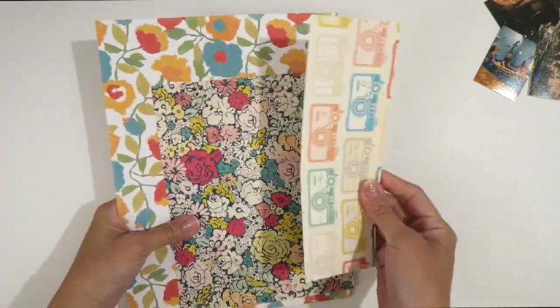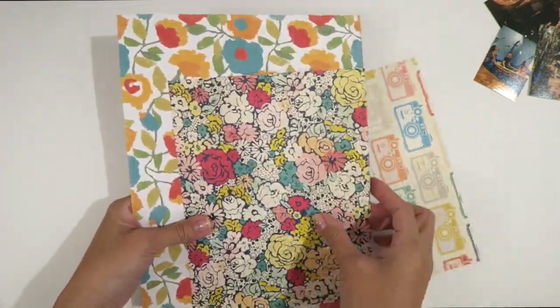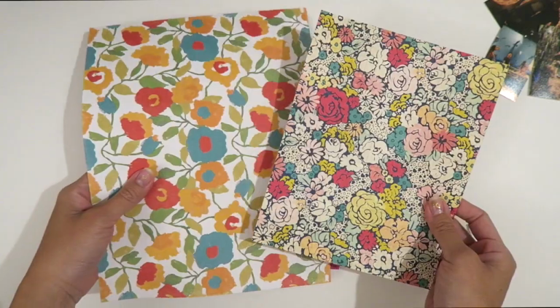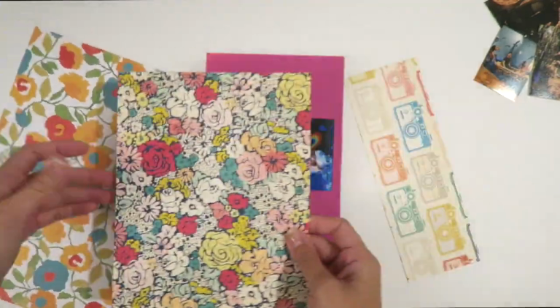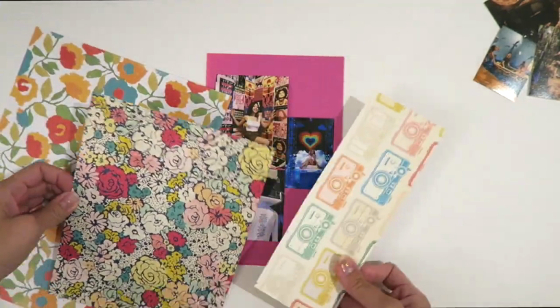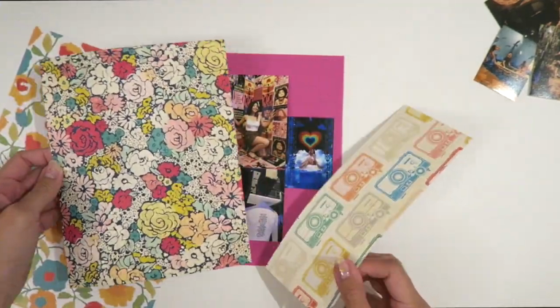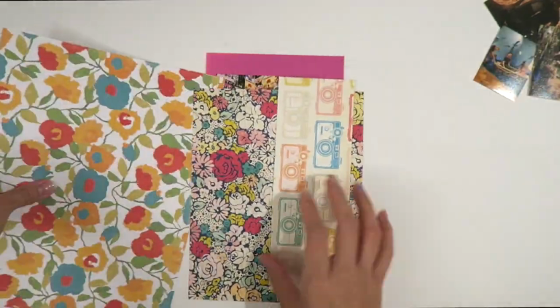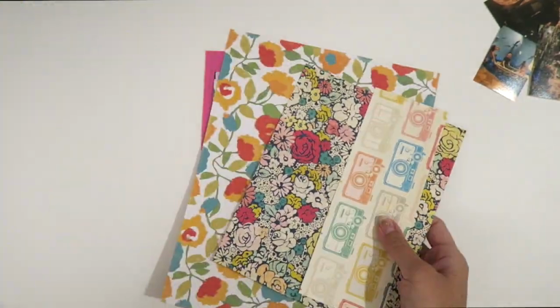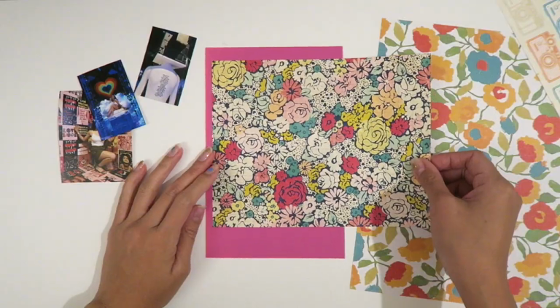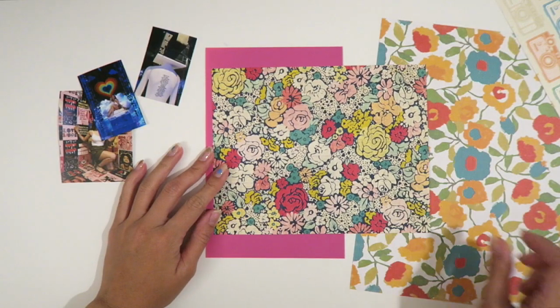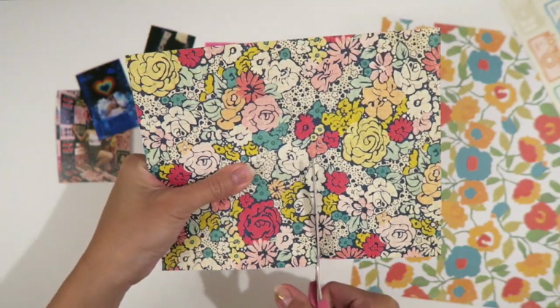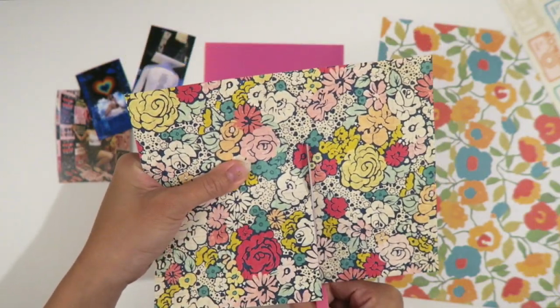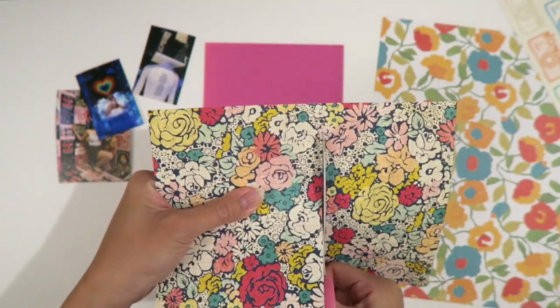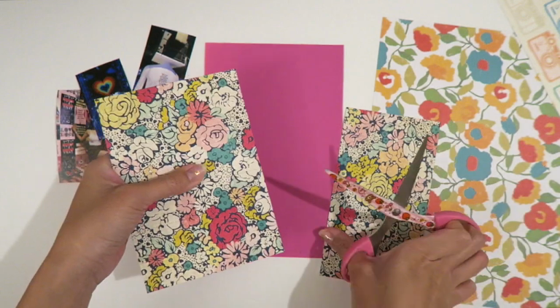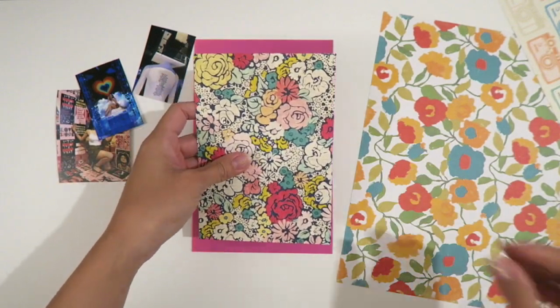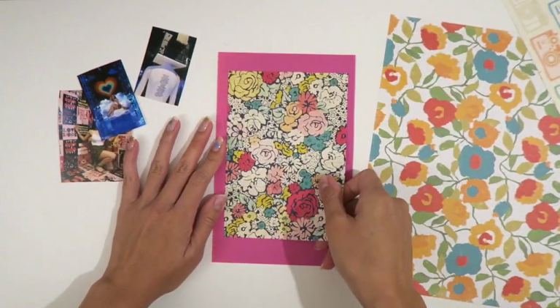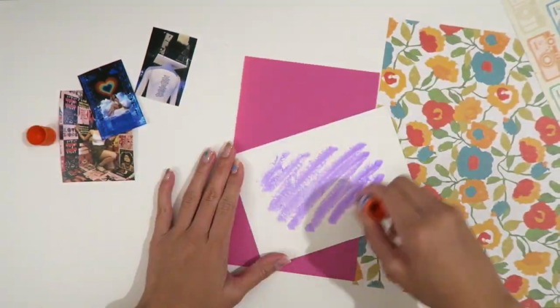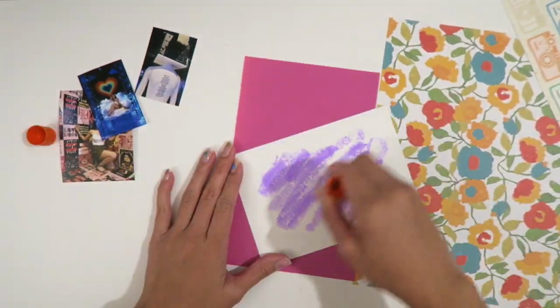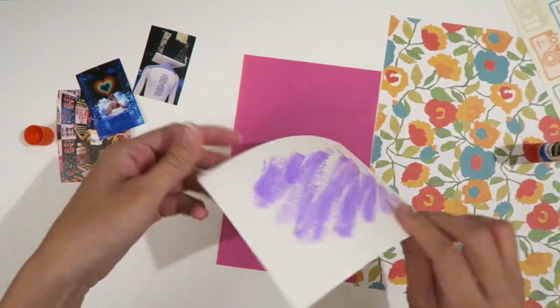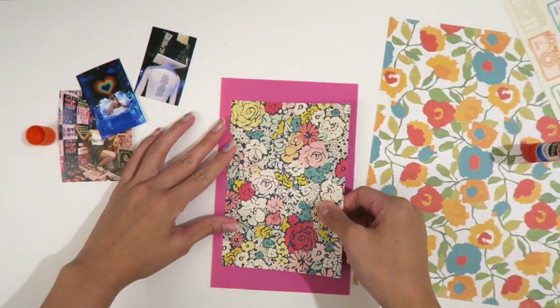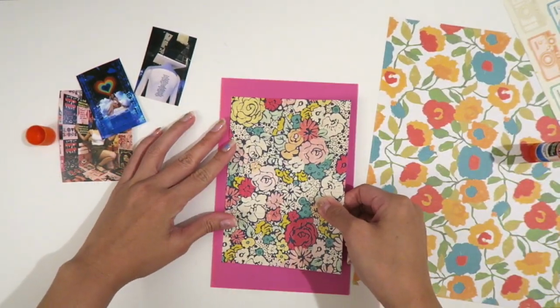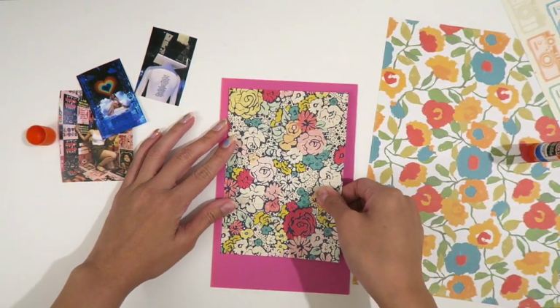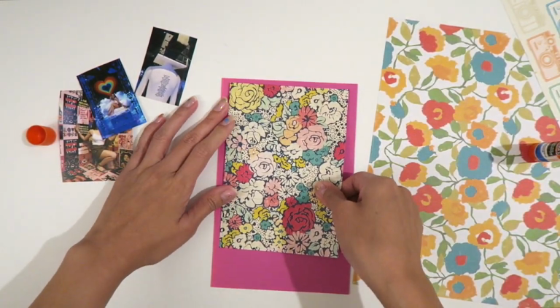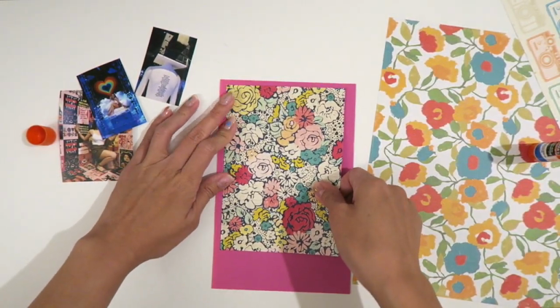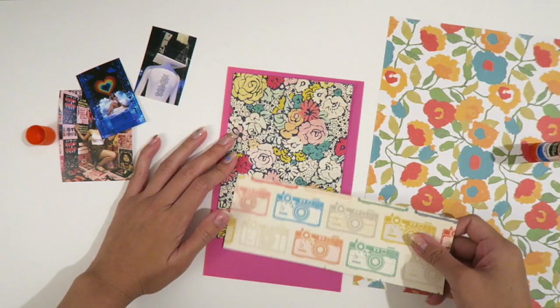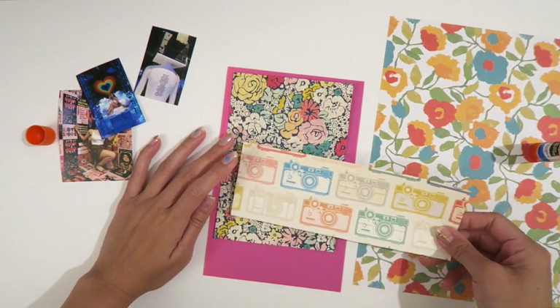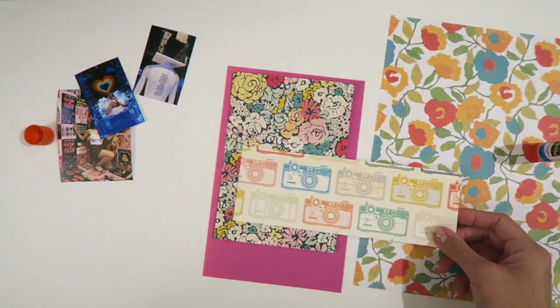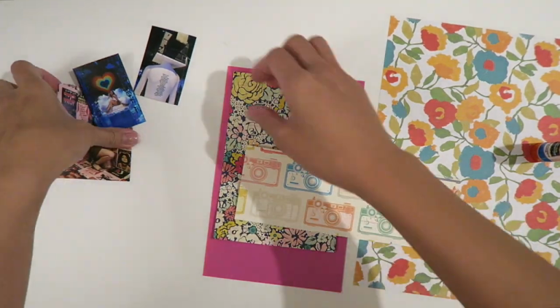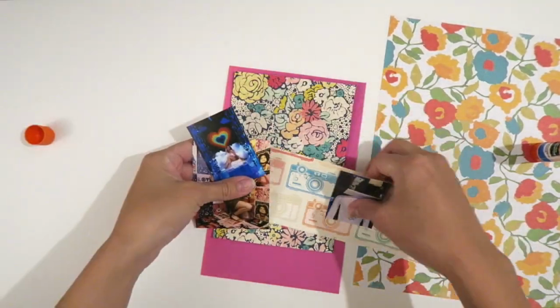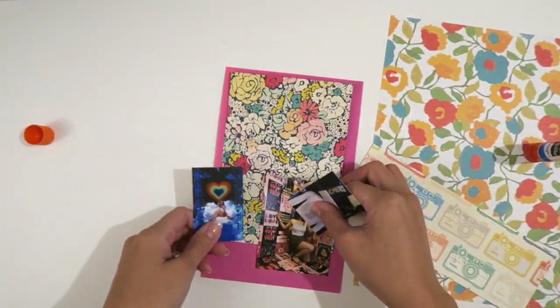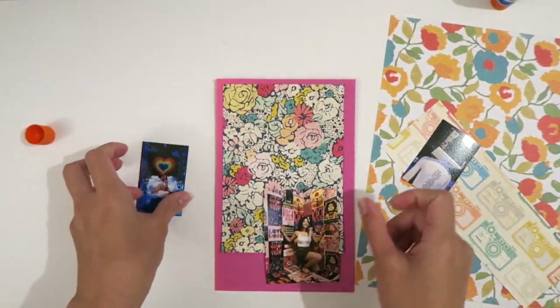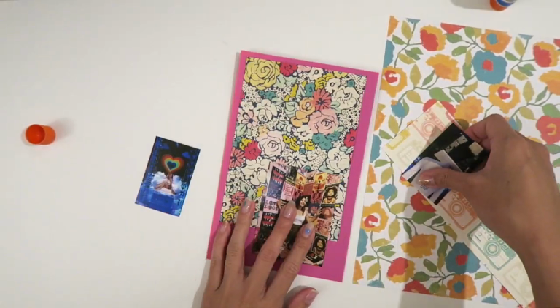After I have my pictures positioned the way I want them, I go through my supplies and pick out papers that I think will go well with the theme. Since this whole museum 29 Rooms thing was very colorful, I pulled out a lot of rainbow, florals, and colorful papers.